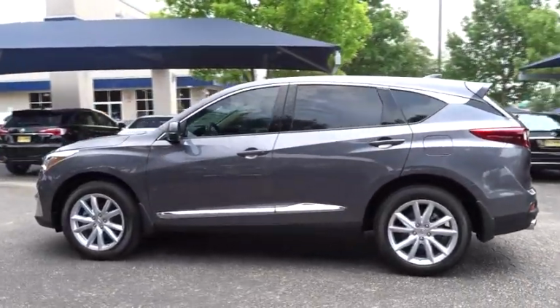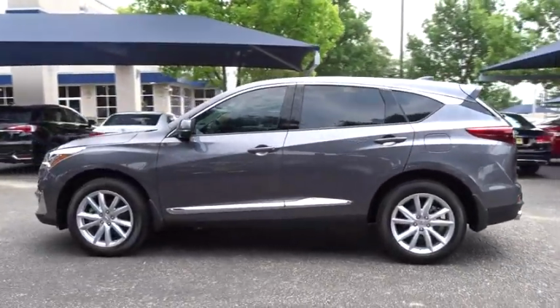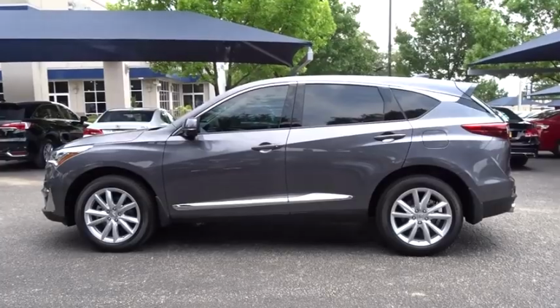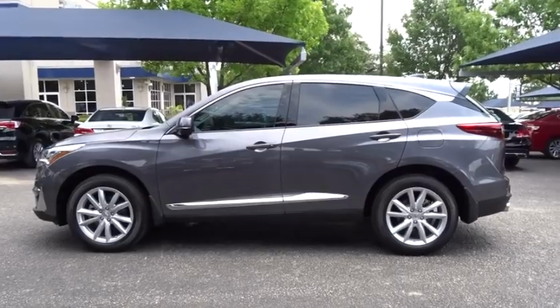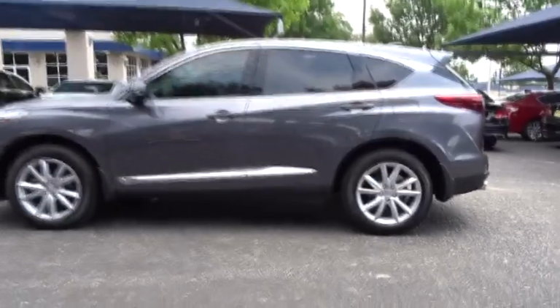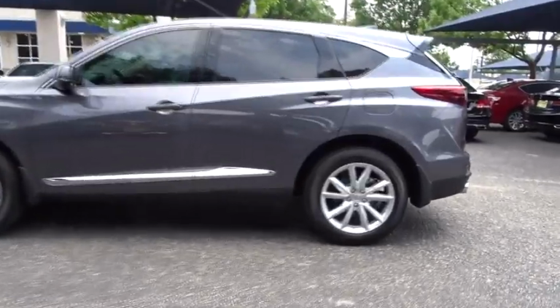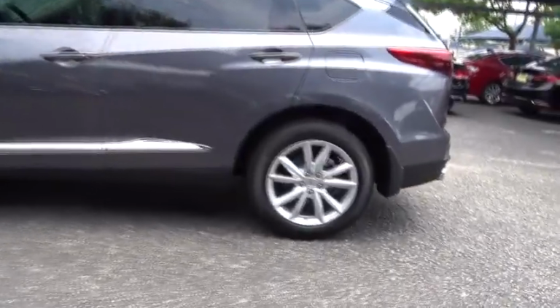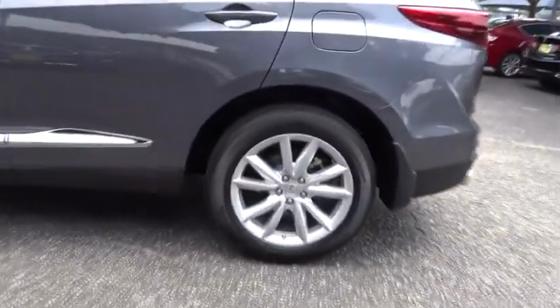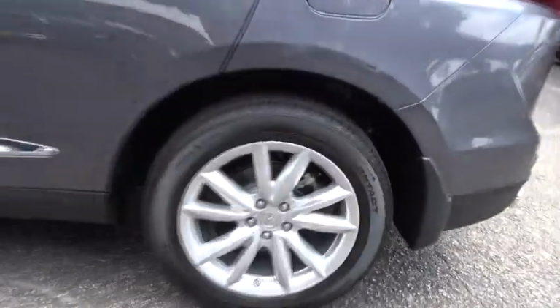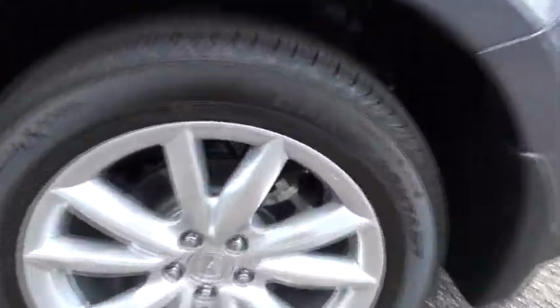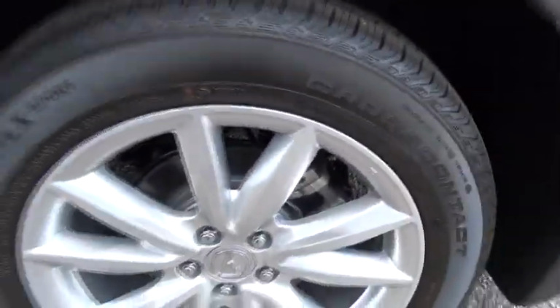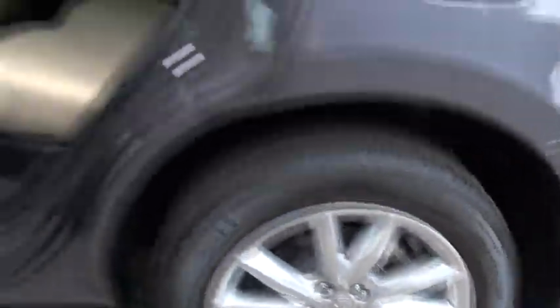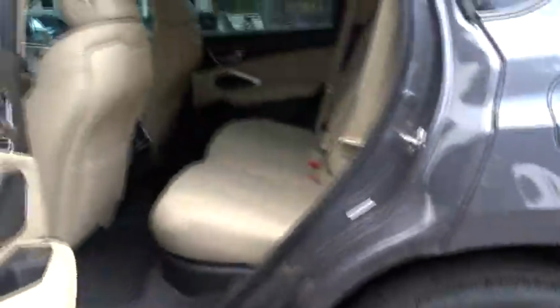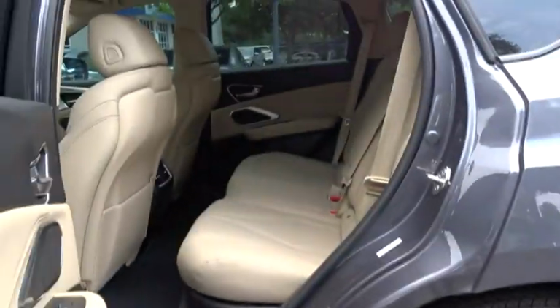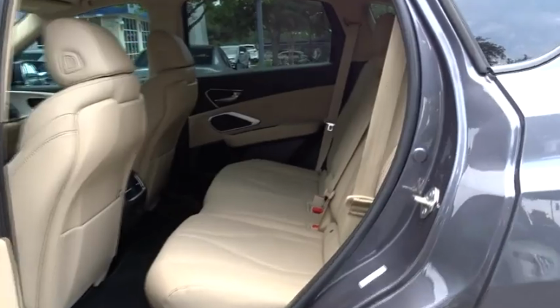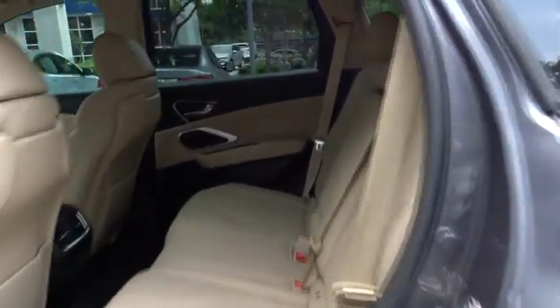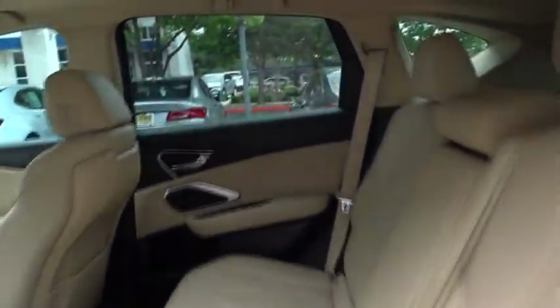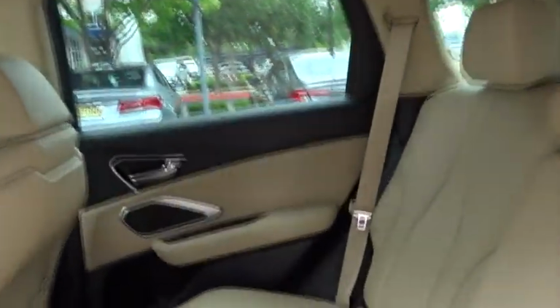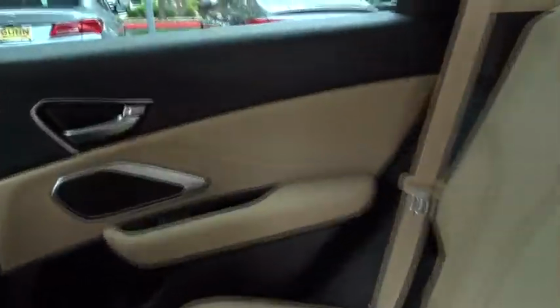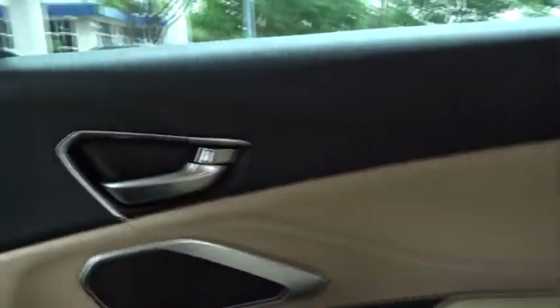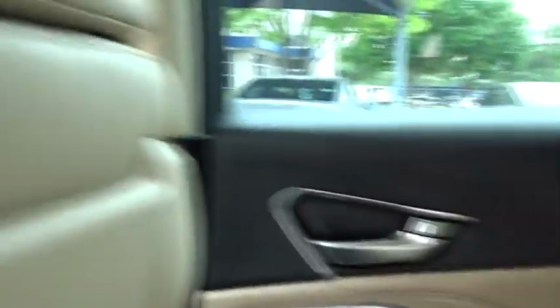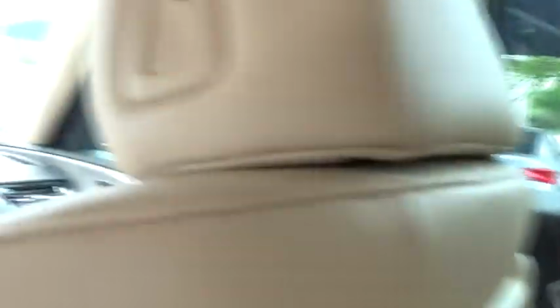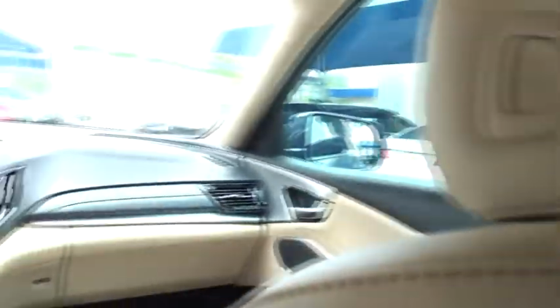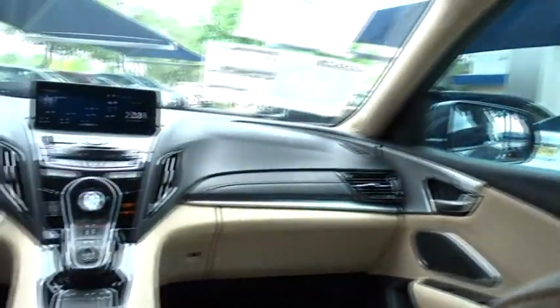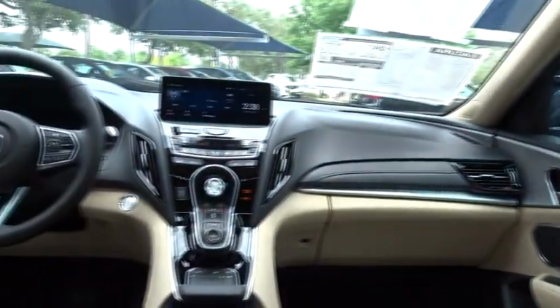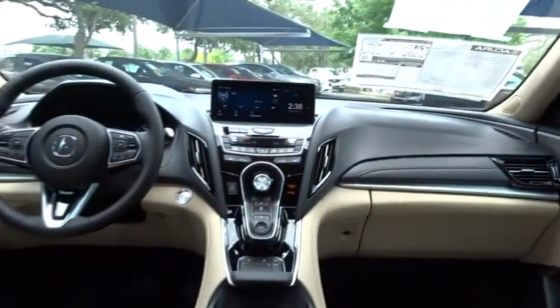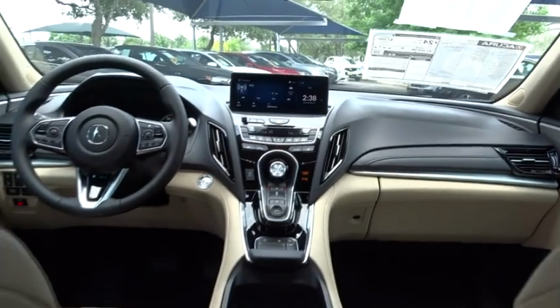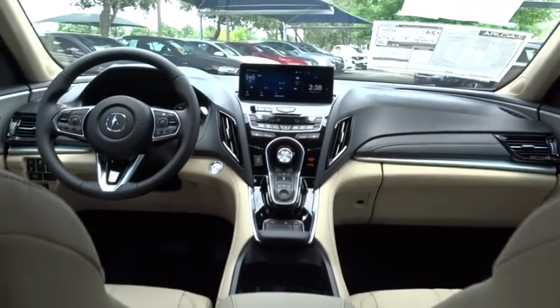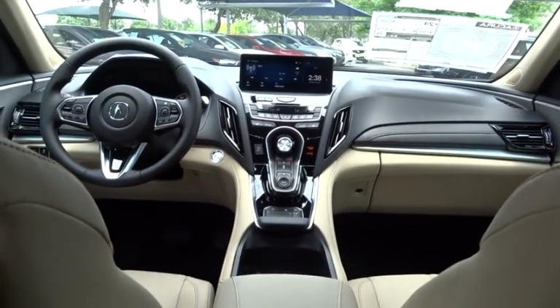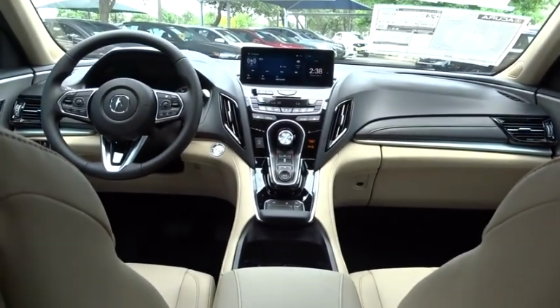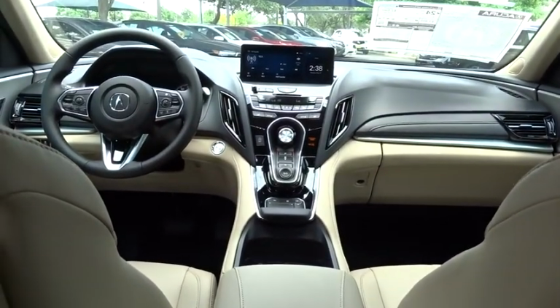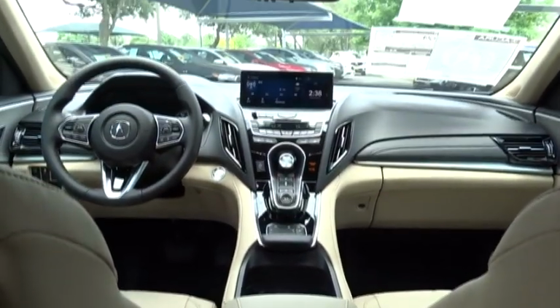Backup camera, power liftgate, steering wheel audio control, power passenger seat, anti-lock braking system, traction control, stability control, keyless entry, lane departure warning, Bluetooth, leather wrapped steering wheel.